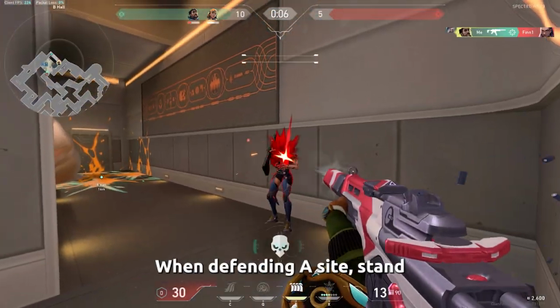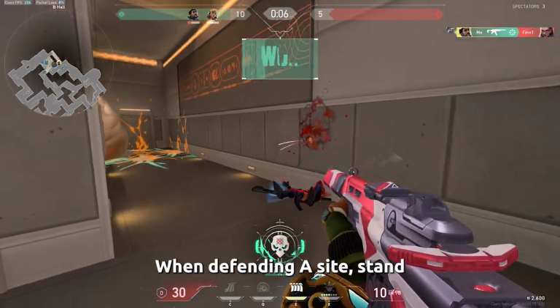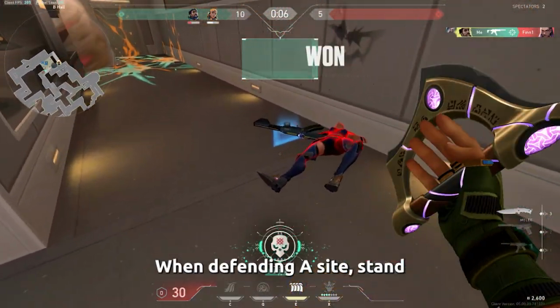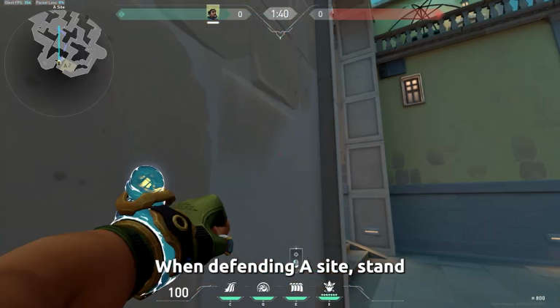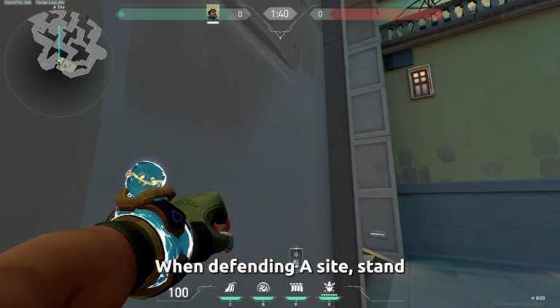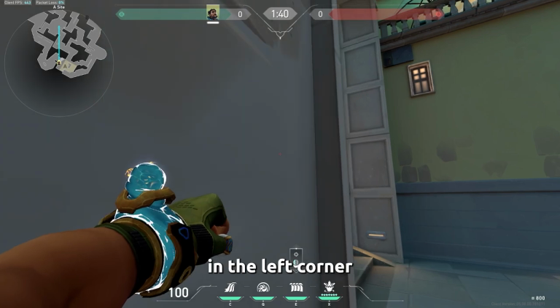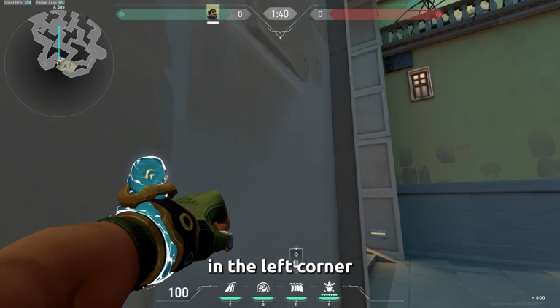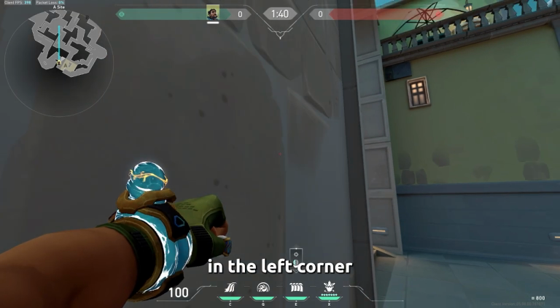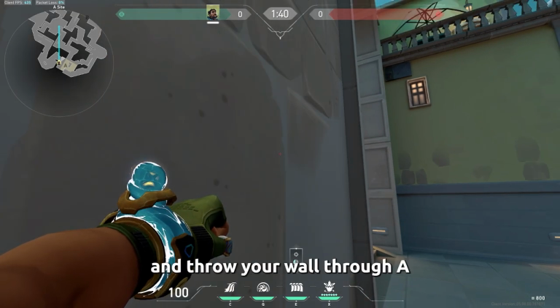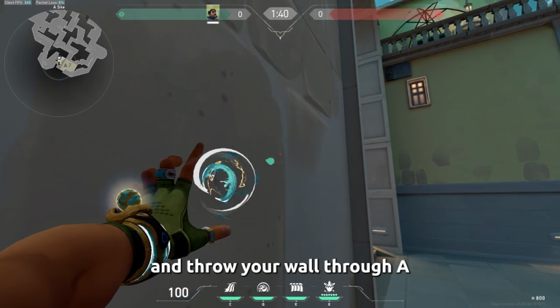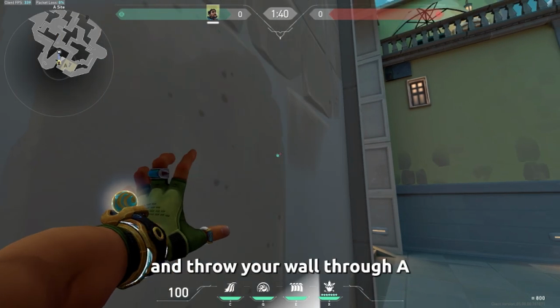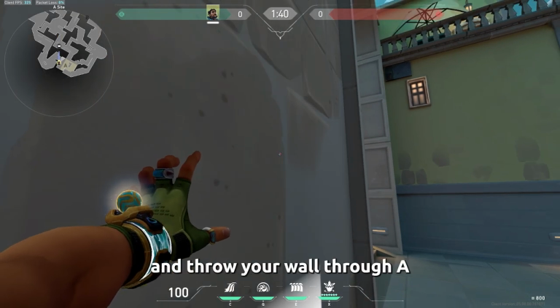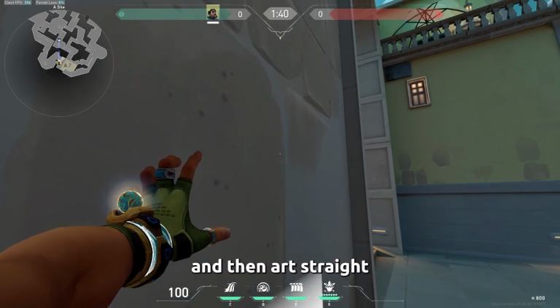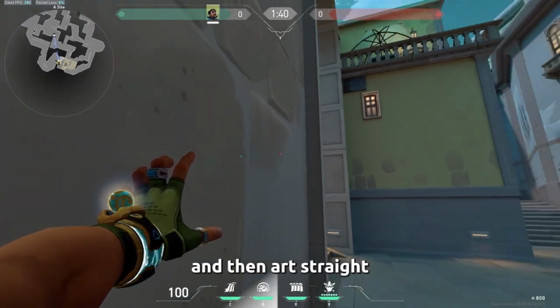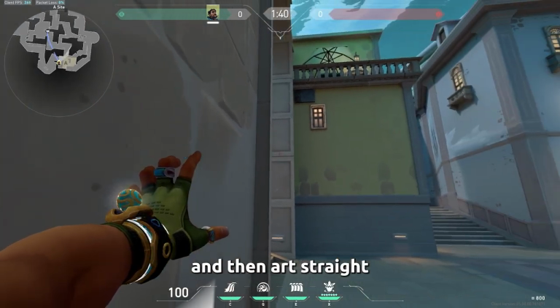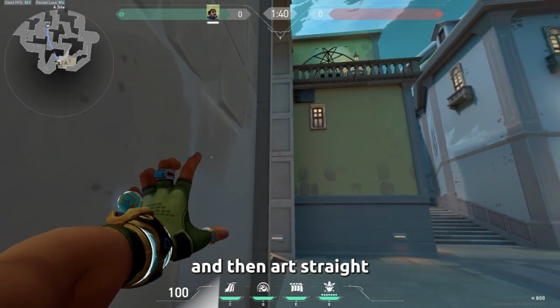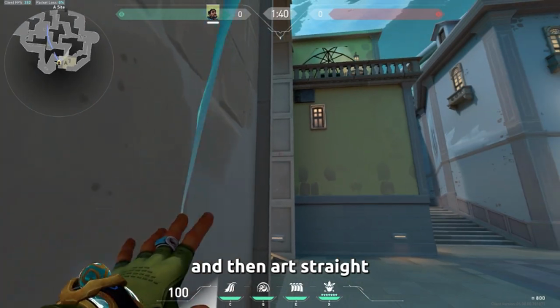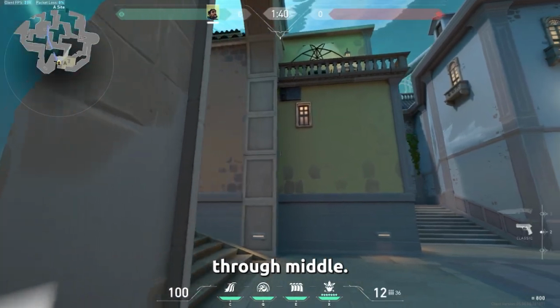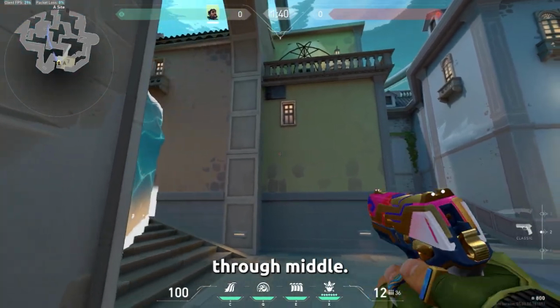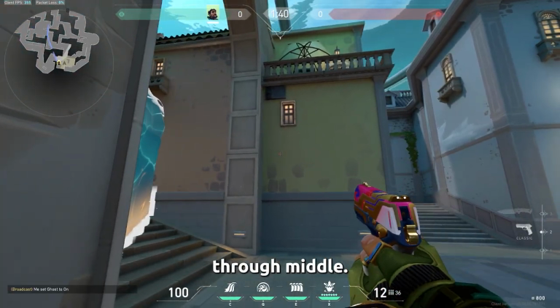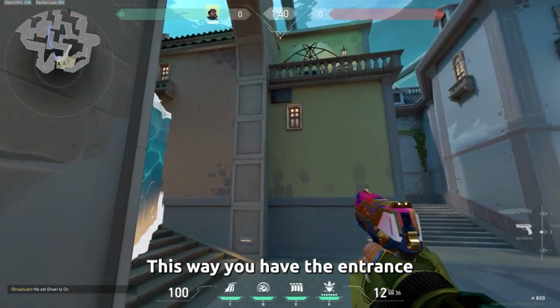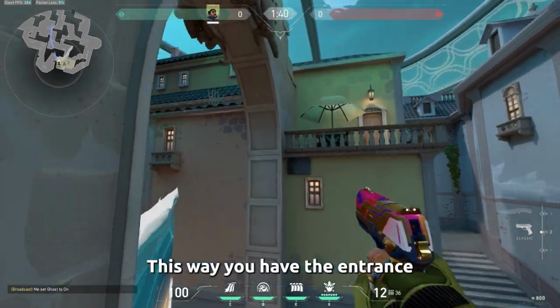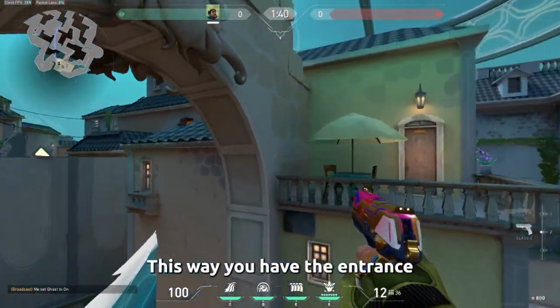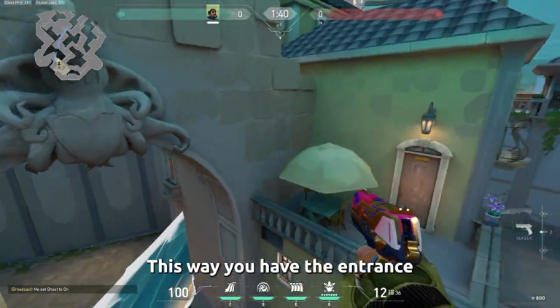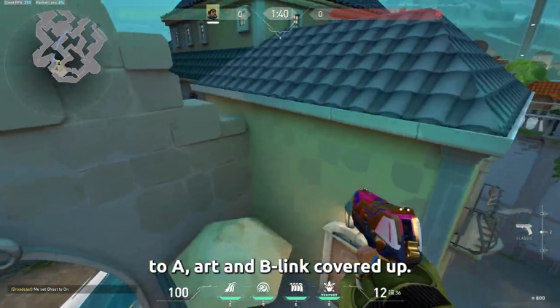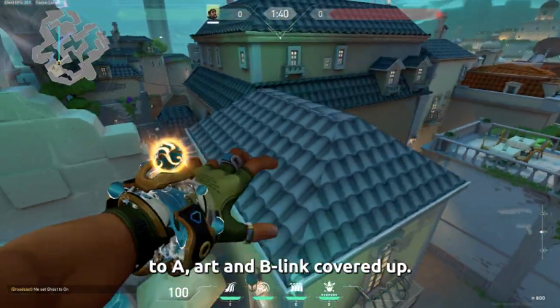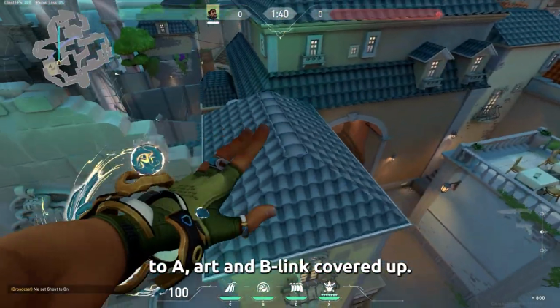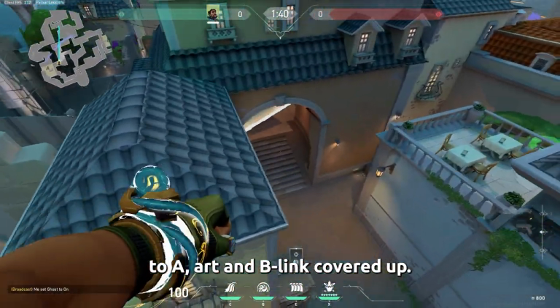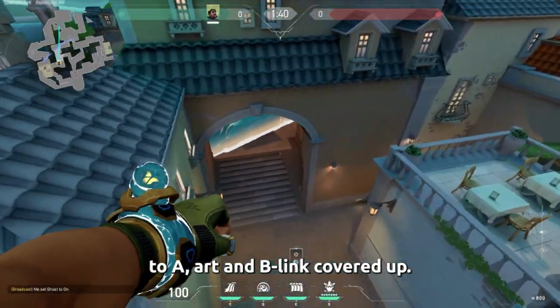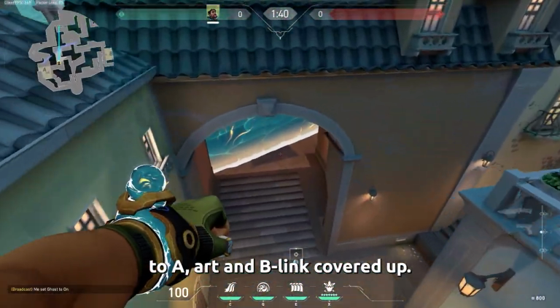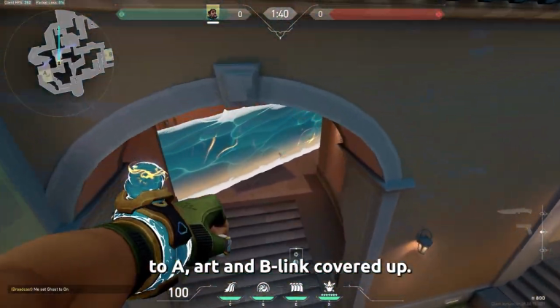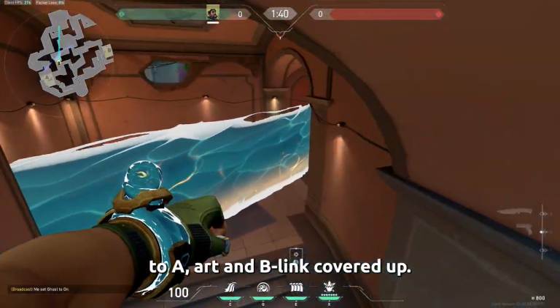When defending A side, stand in the left corner and throw your wall through A and then art straight through mid. This way you have the entrance to A, art, and B link covered up.